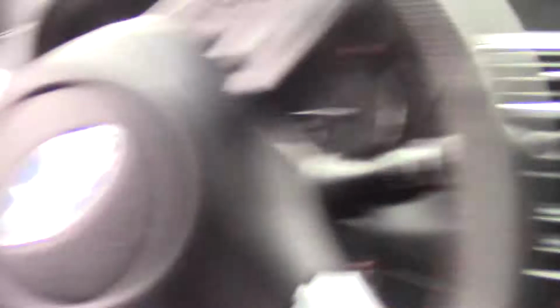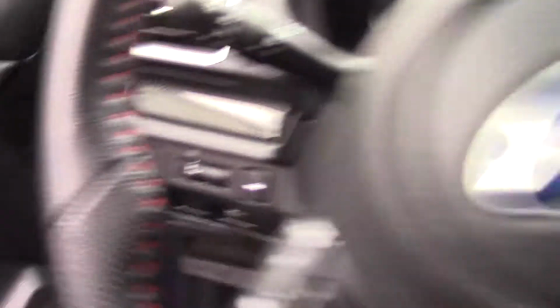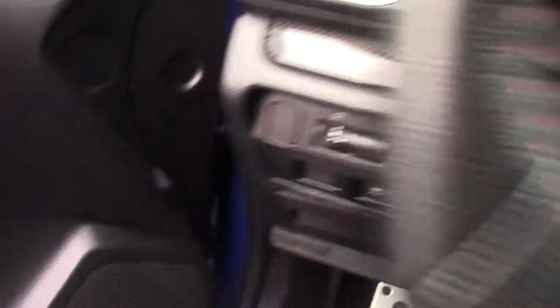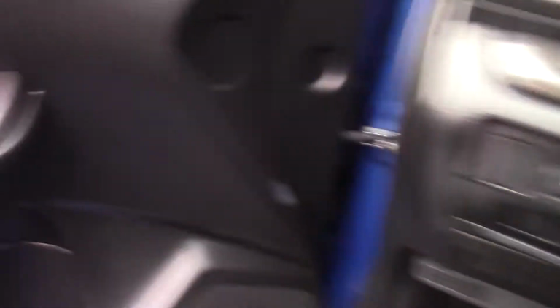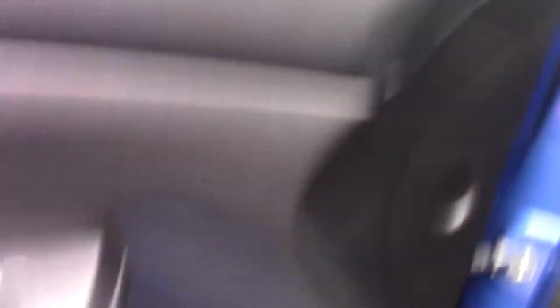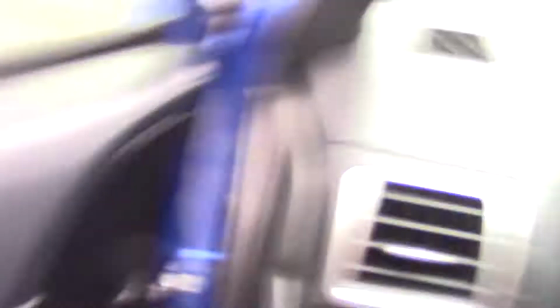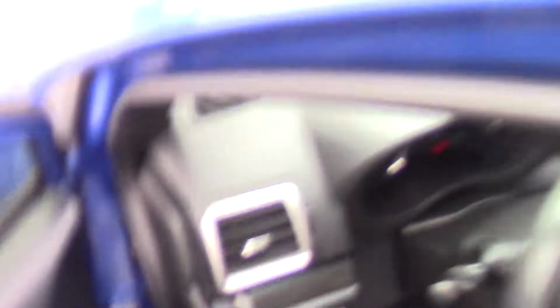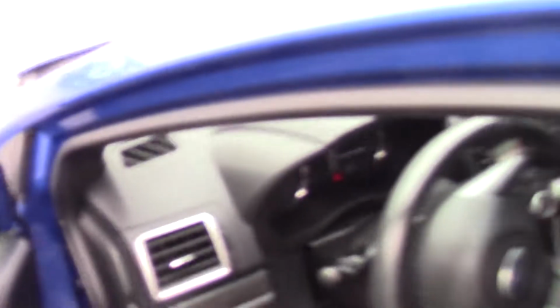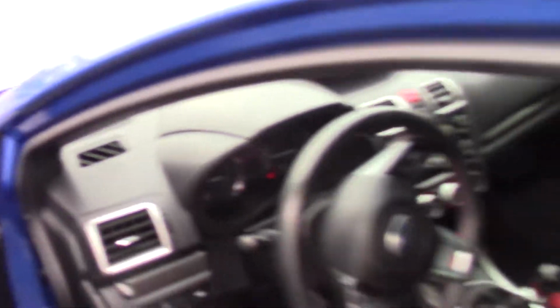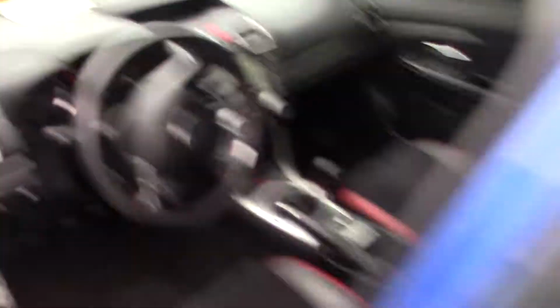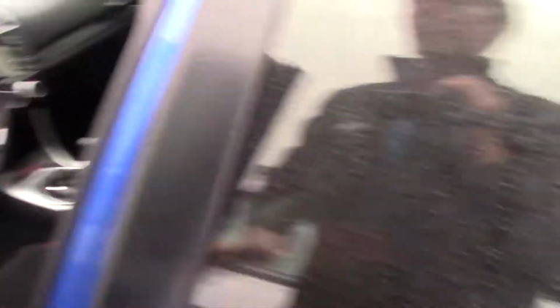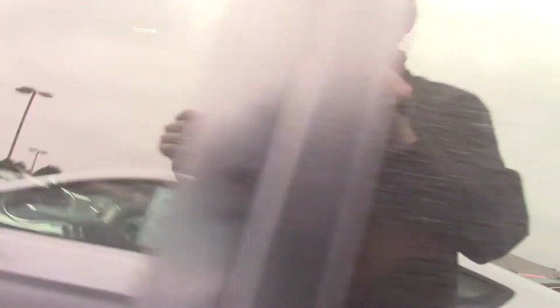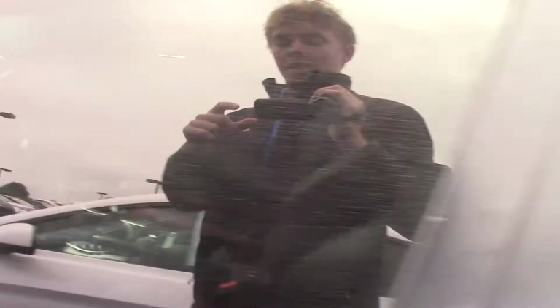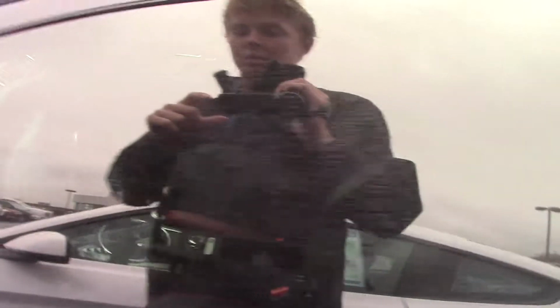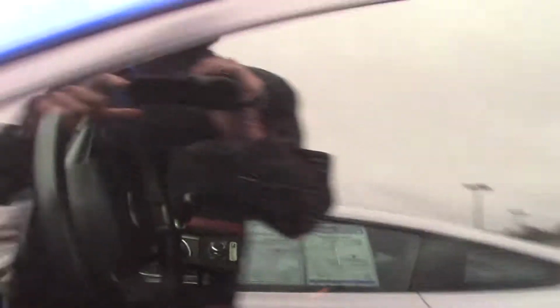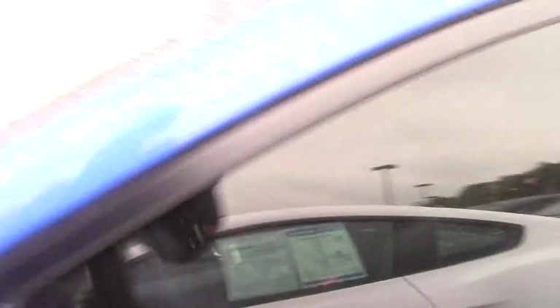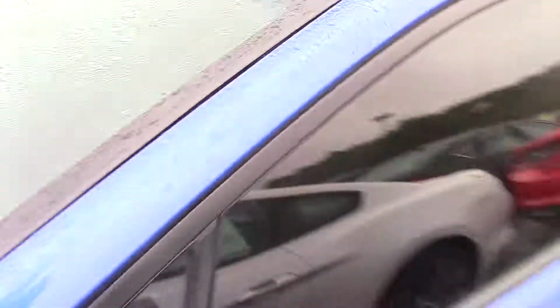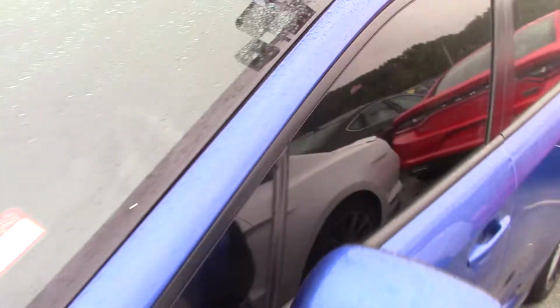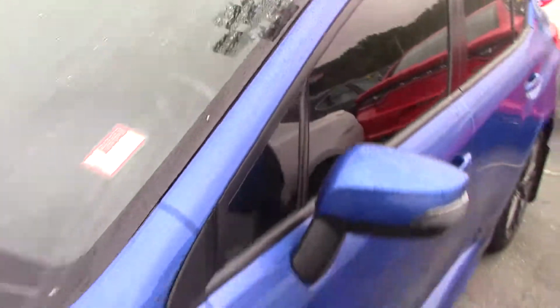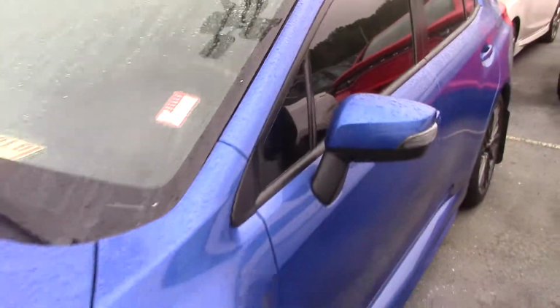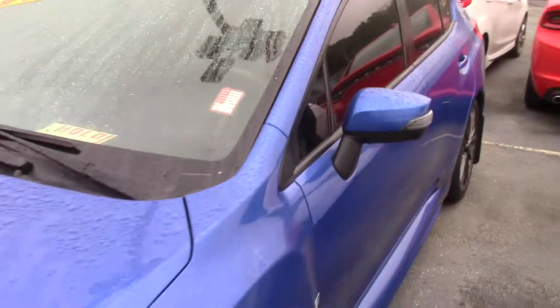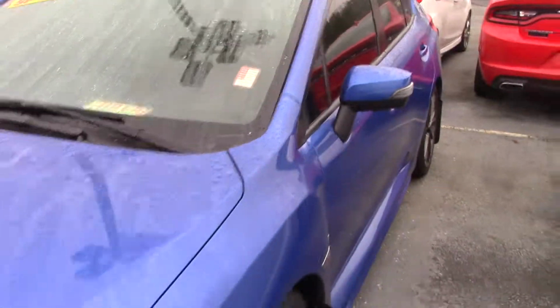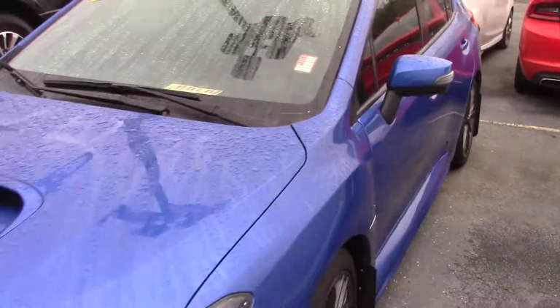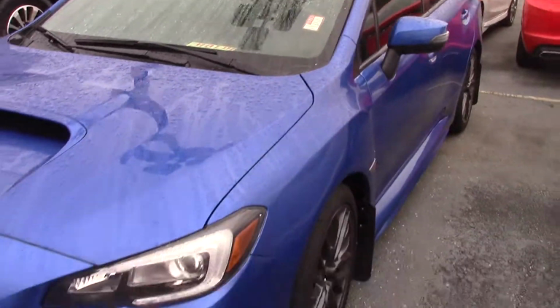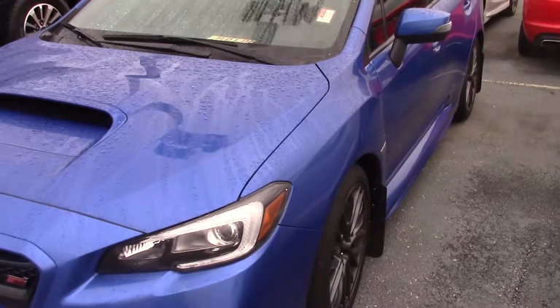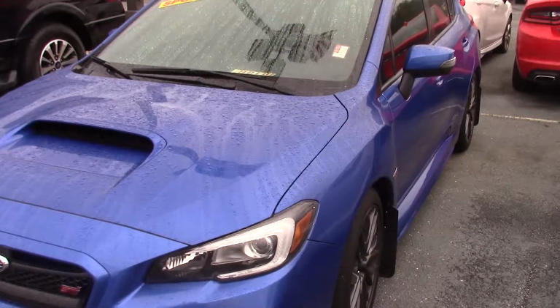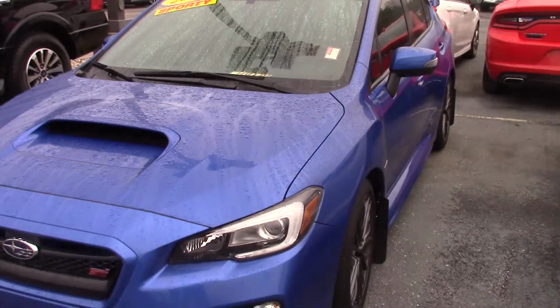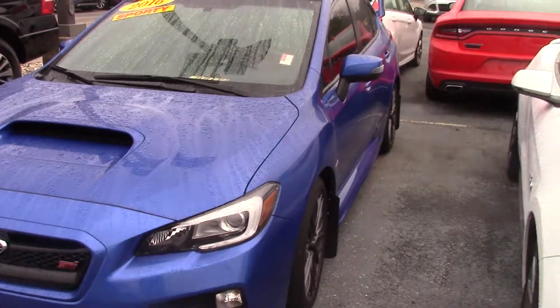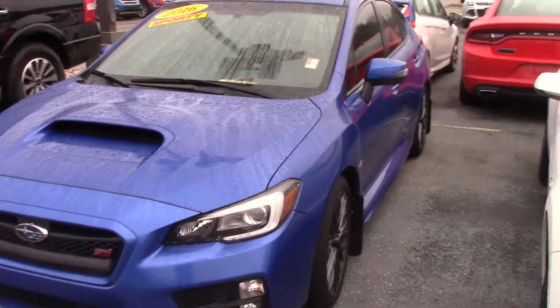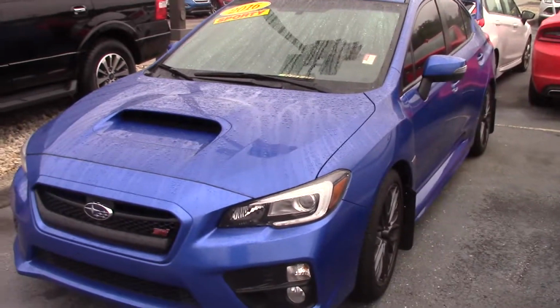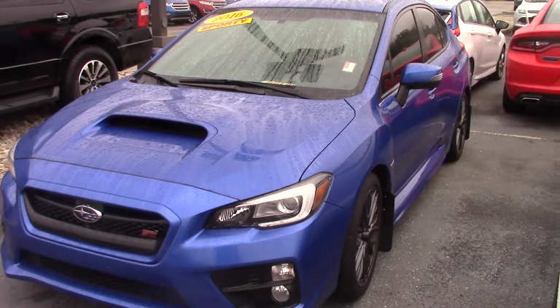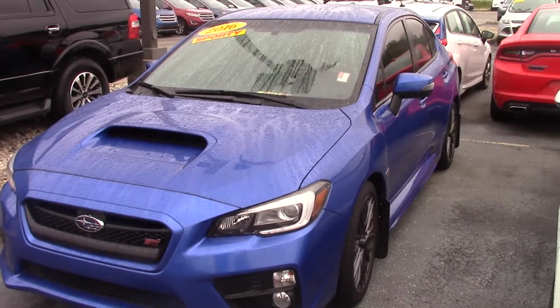And that is the 2016 Subaru WRX. To see this vehicle, please call the dealership at 317-852-2231. Ask for Brian Brickler.